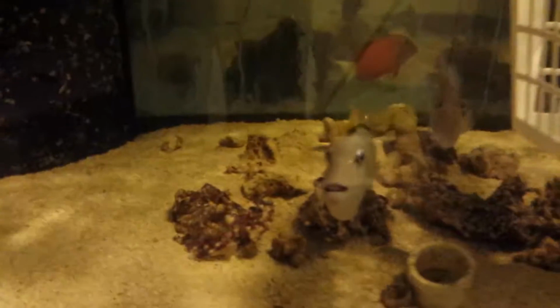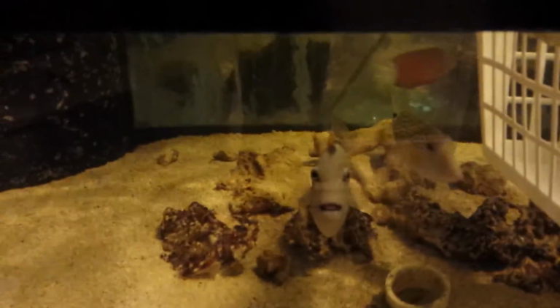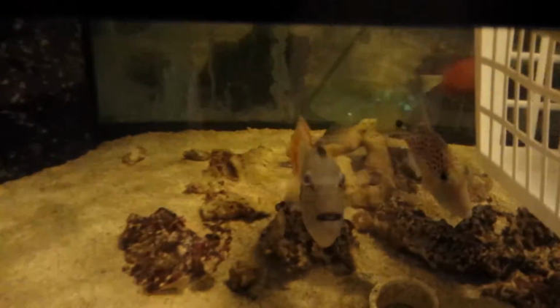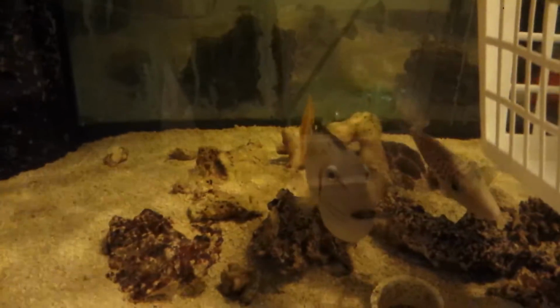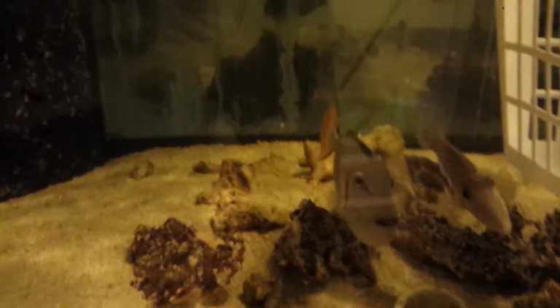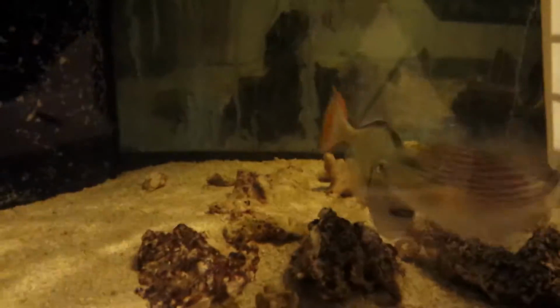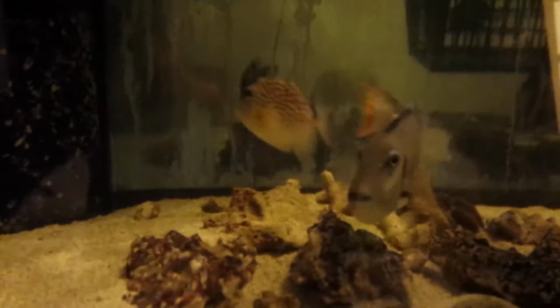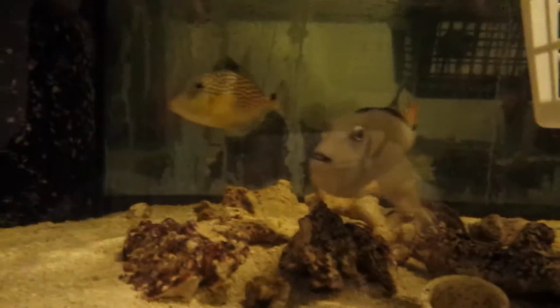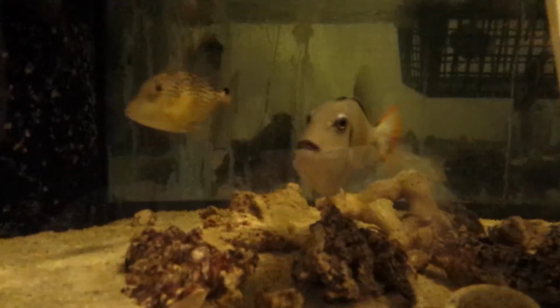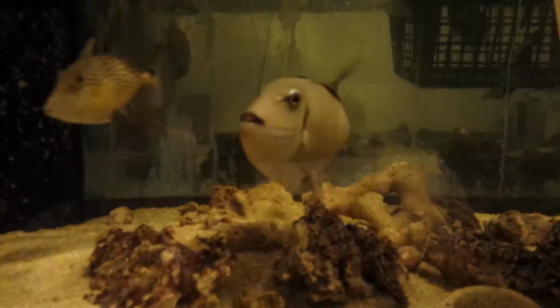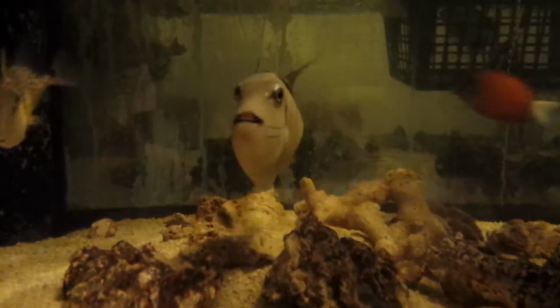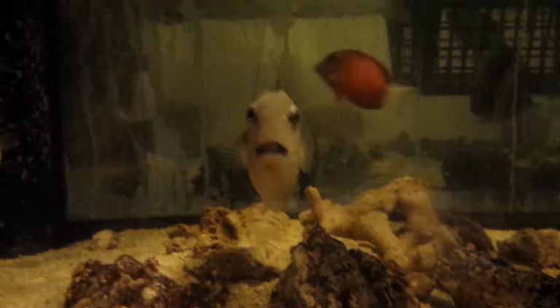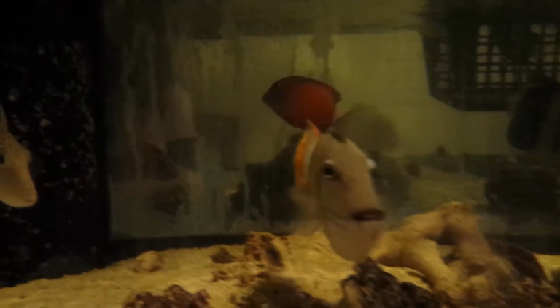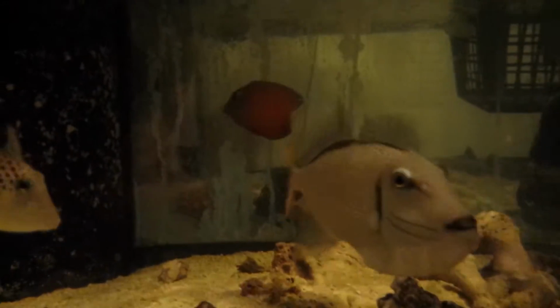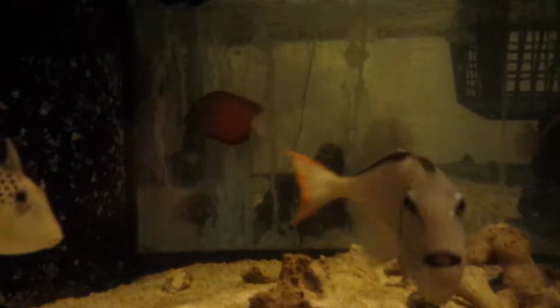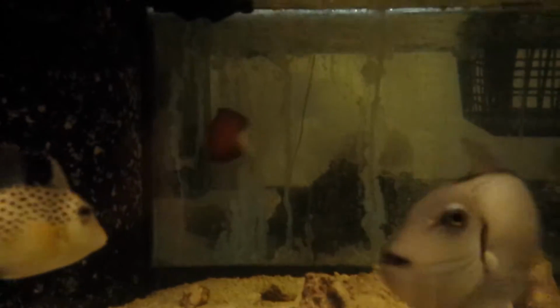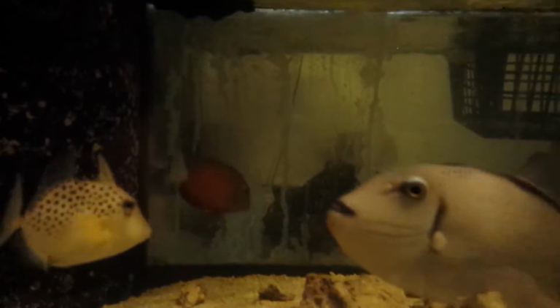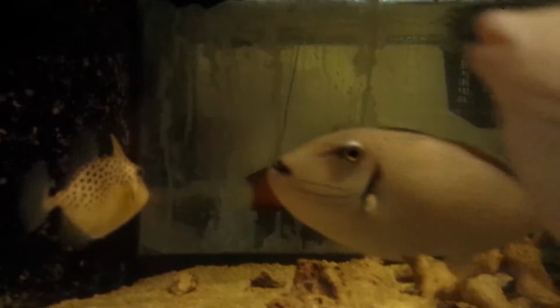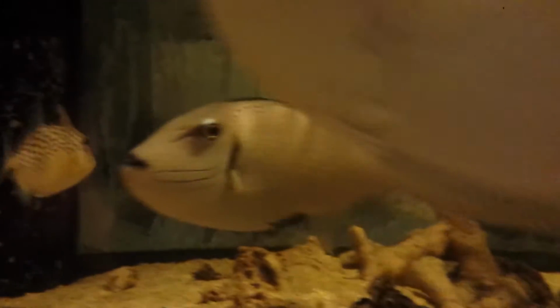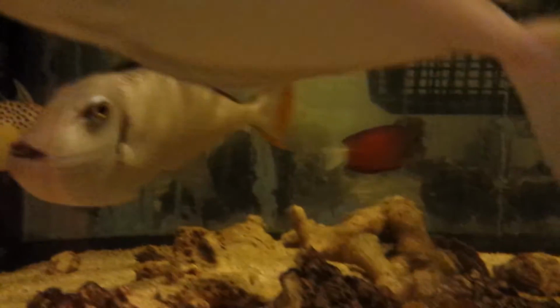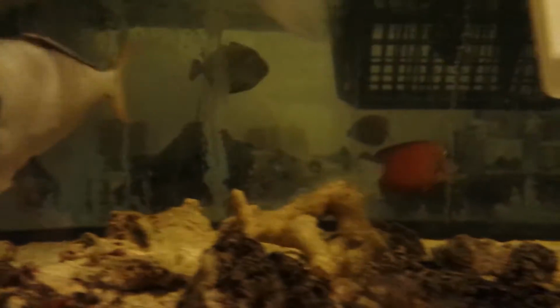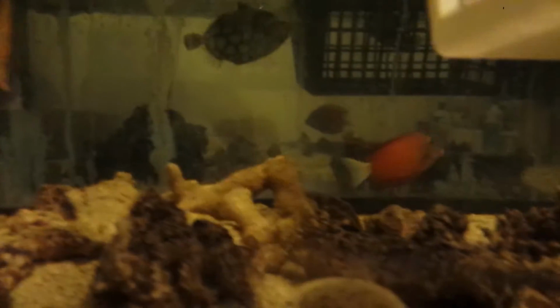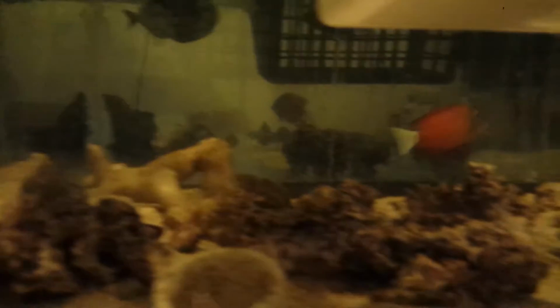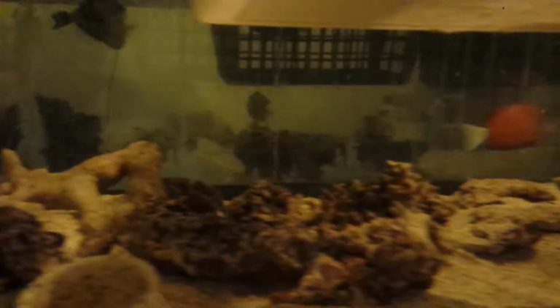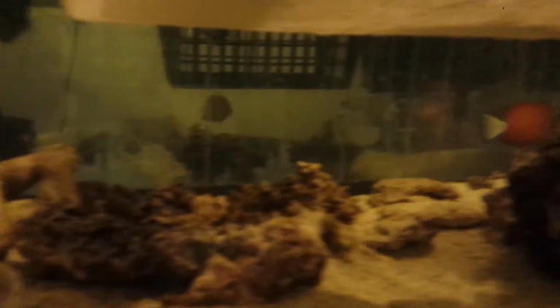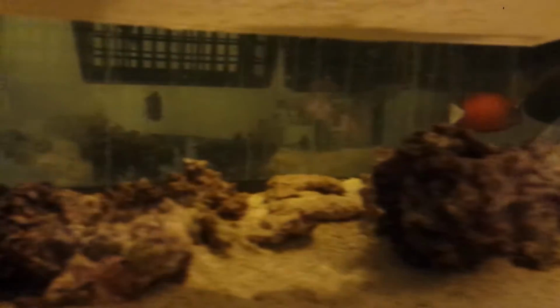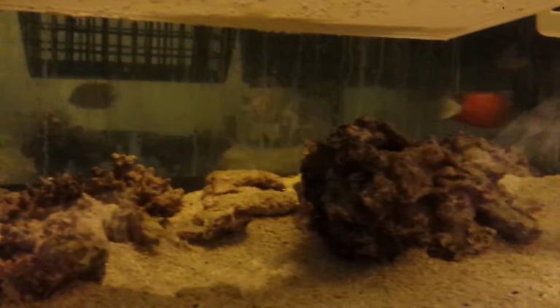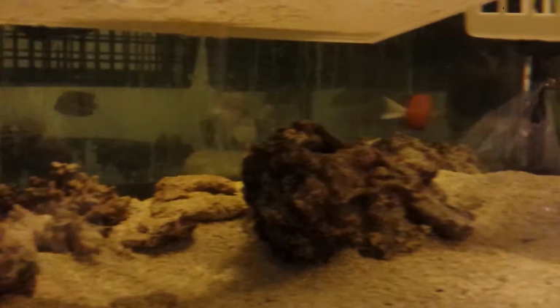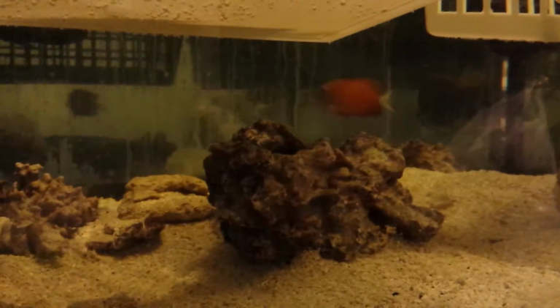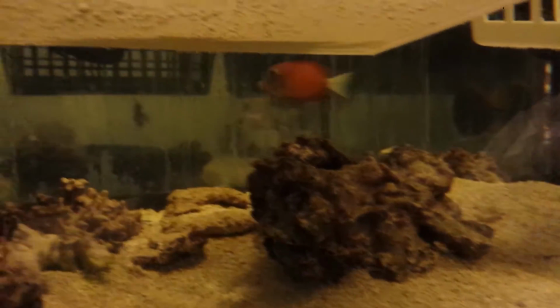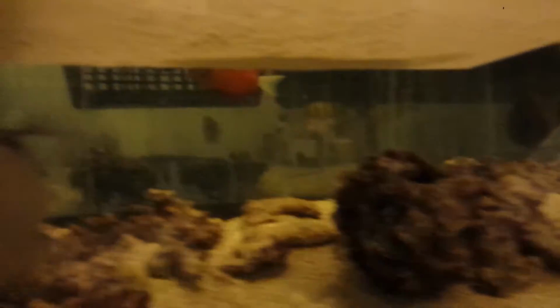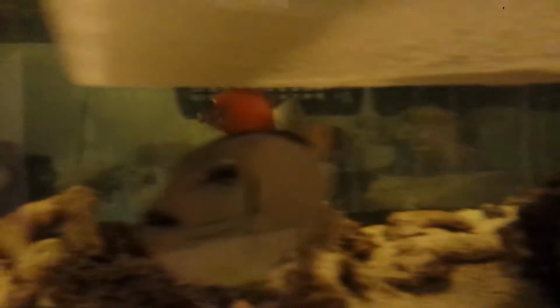Hey everyone, how you doing? It's here with the Reef Corner. I am attempting to videotape a Whitetail Bristle Tooth Tang. It was in hyper mode now and loves that back glass.